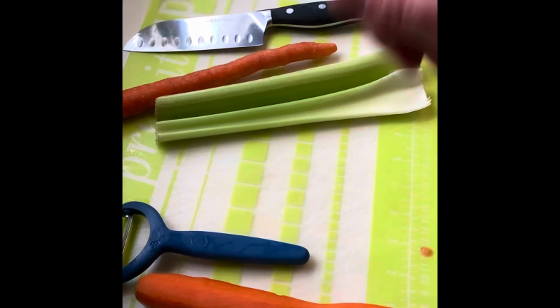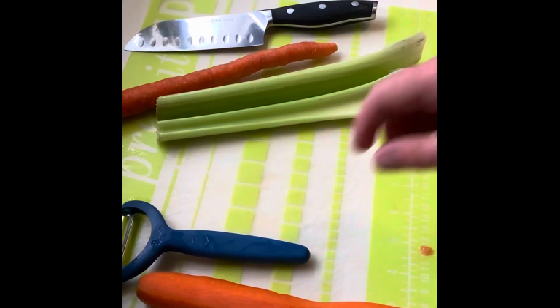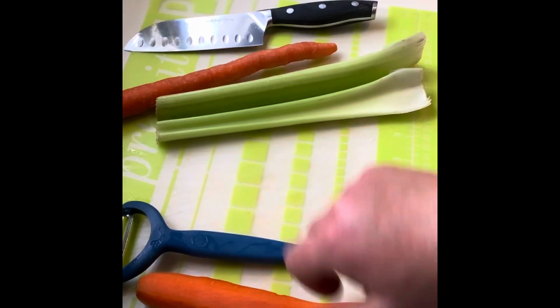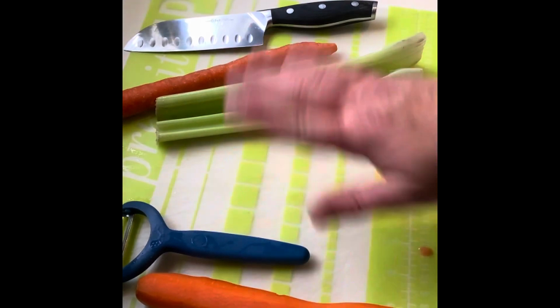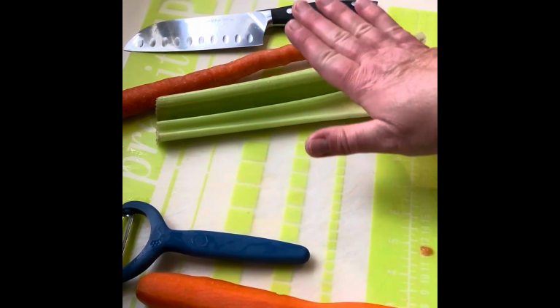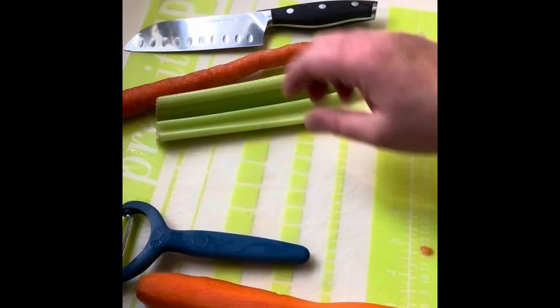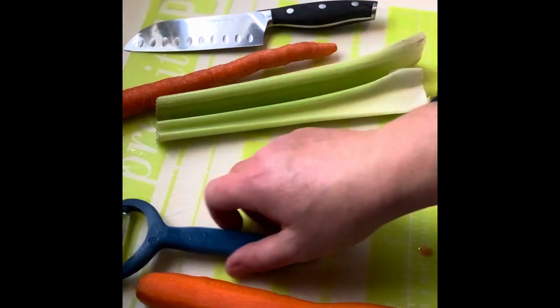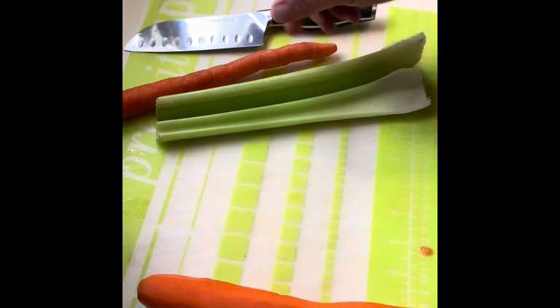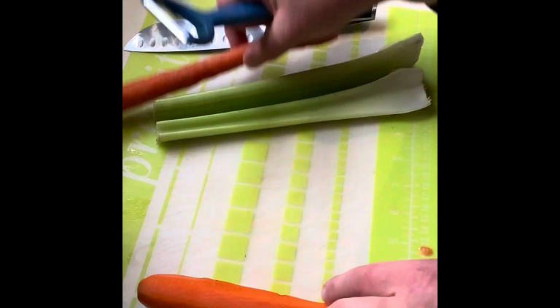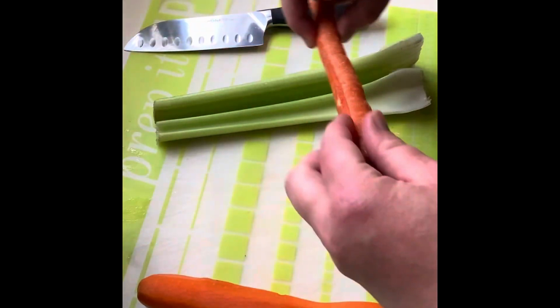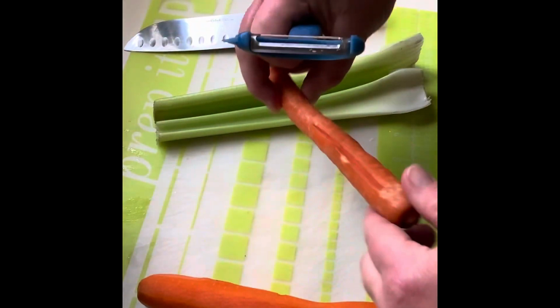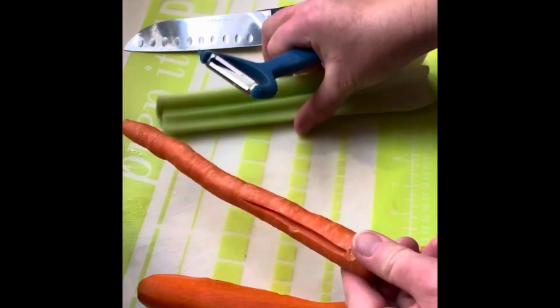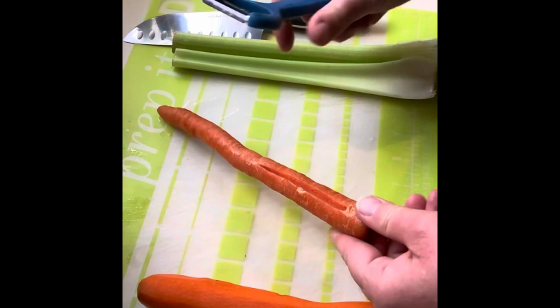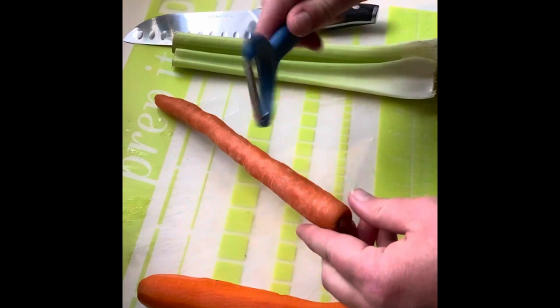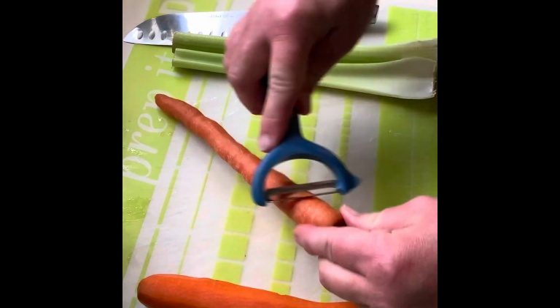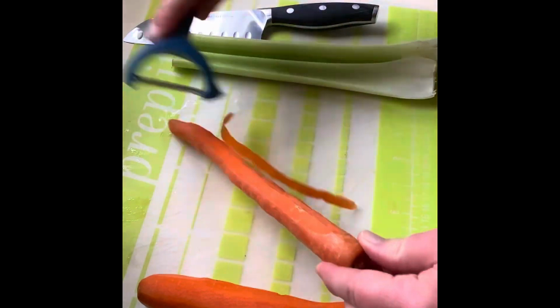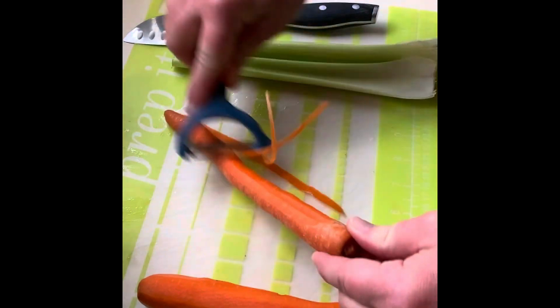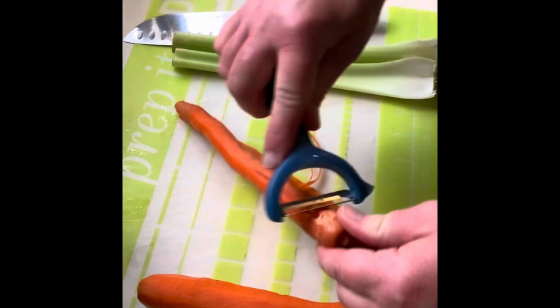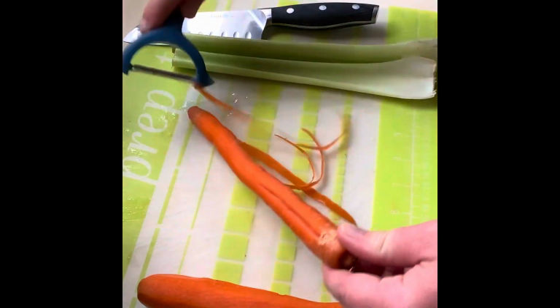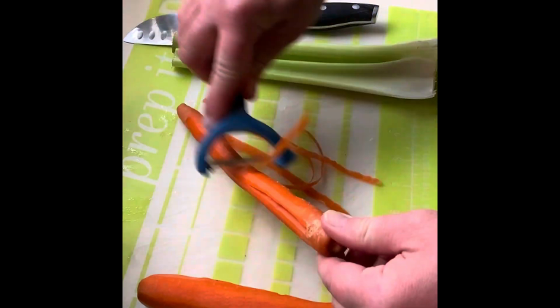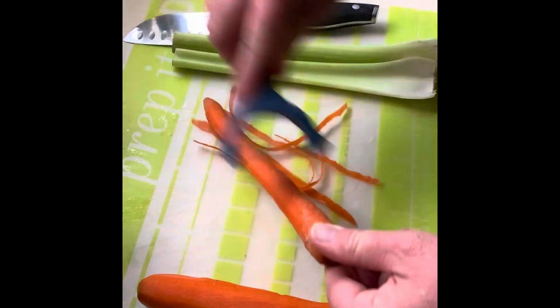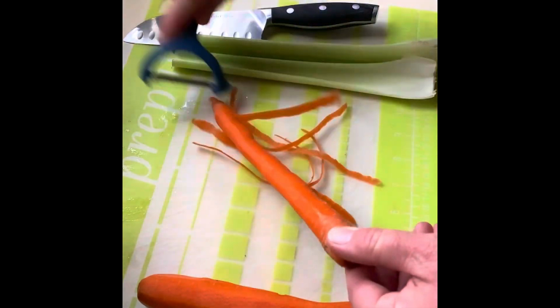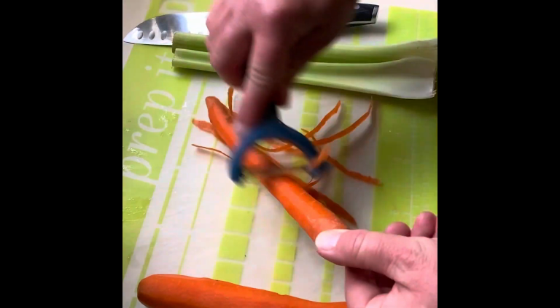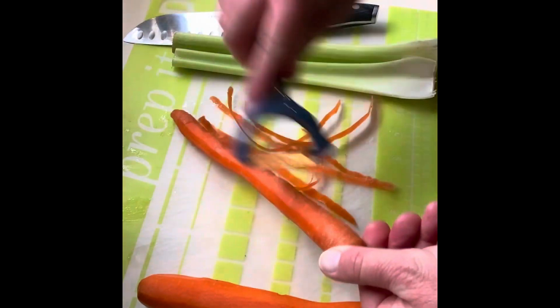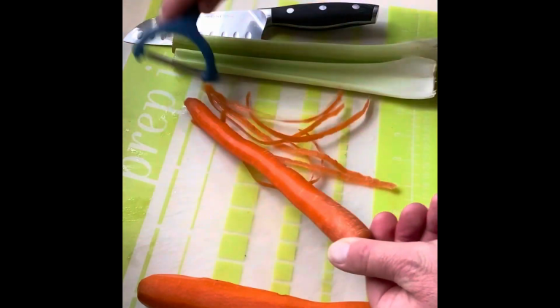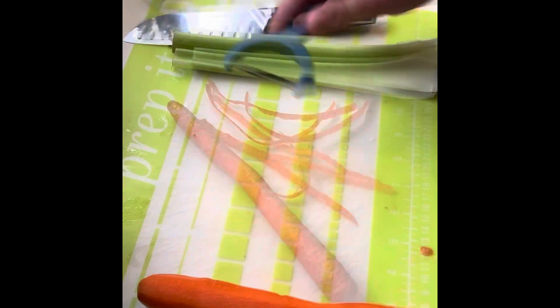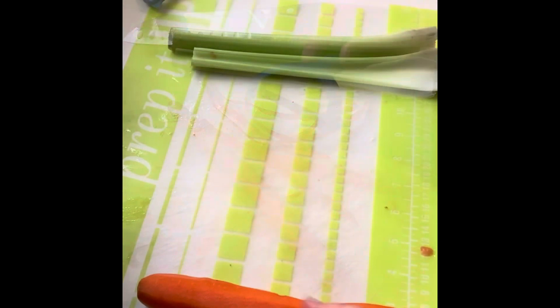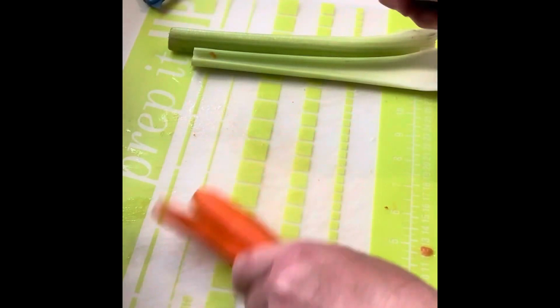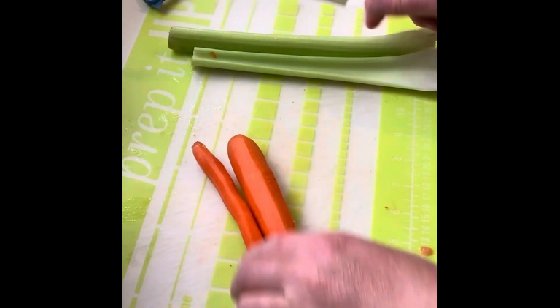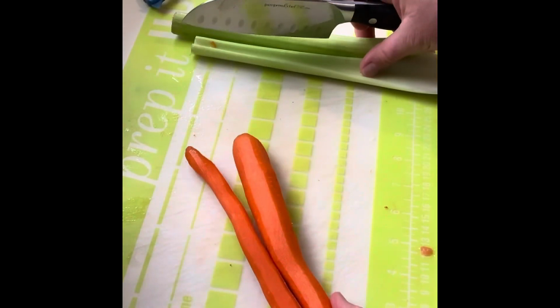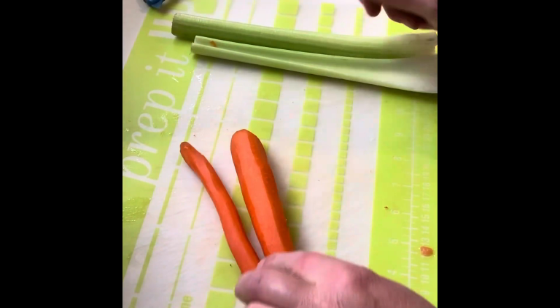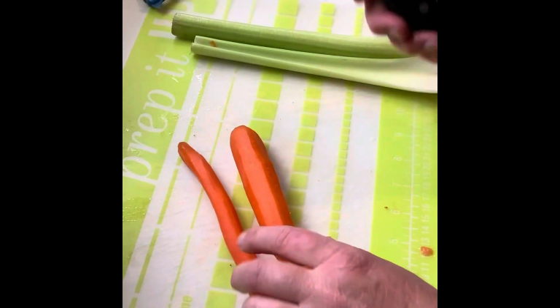I'm gonna start with just some basics. I'm gonna sauté these first, so I have a carrot — two carrots. I'm gonna peel the carrots. Now I'm gonna slice up the carrots and the celery.